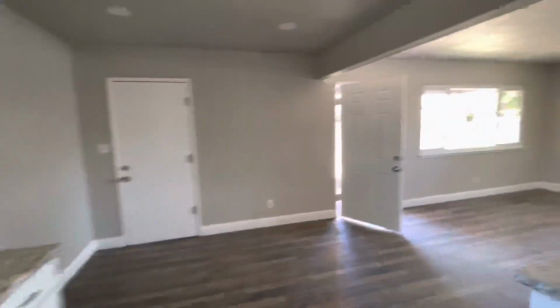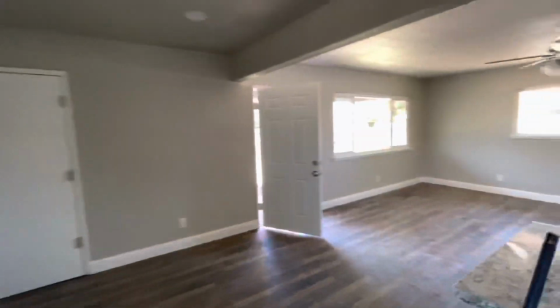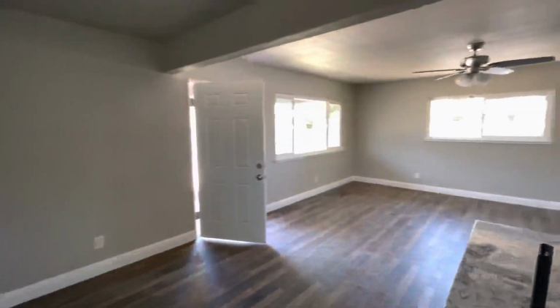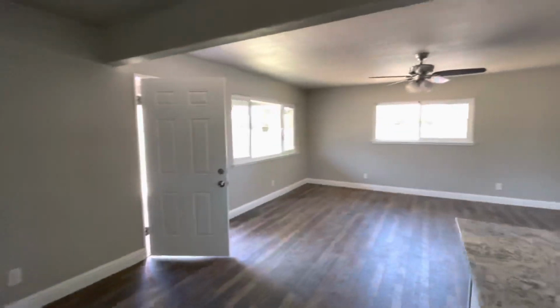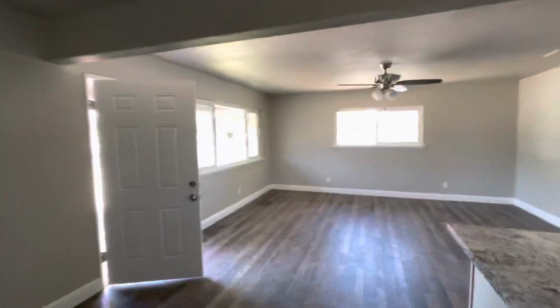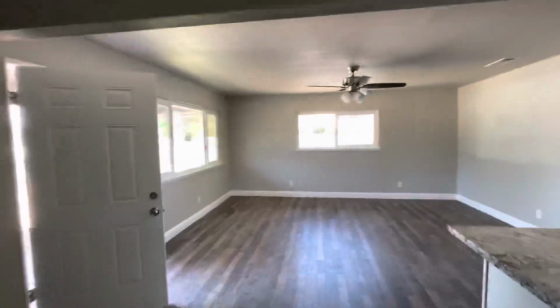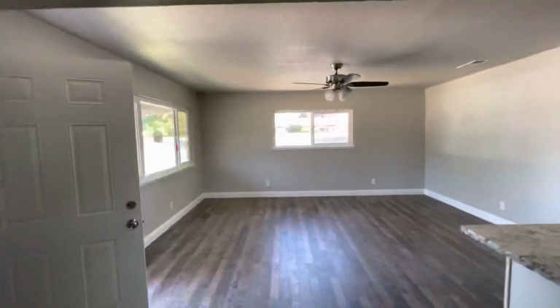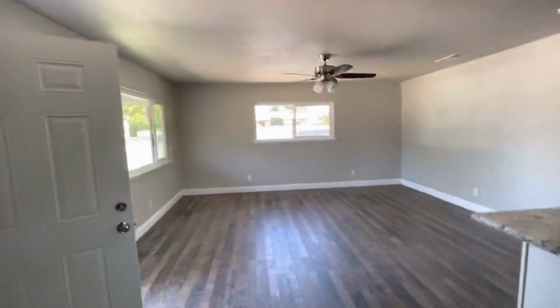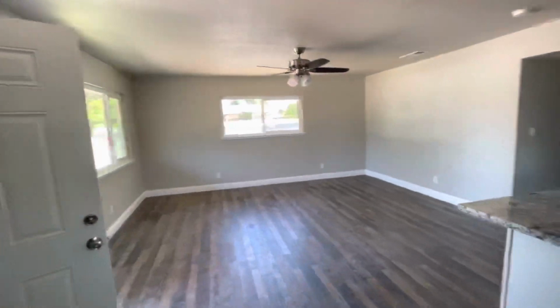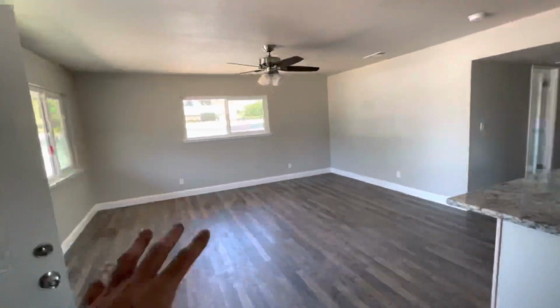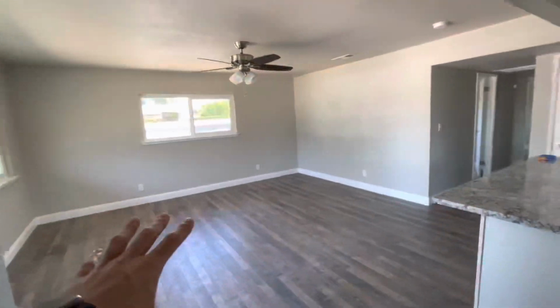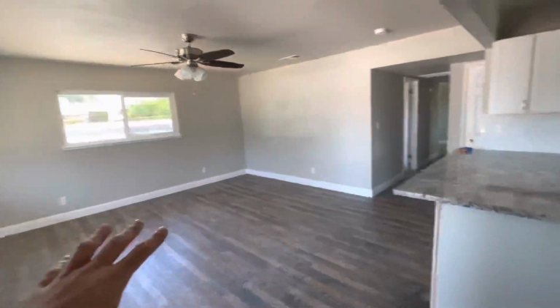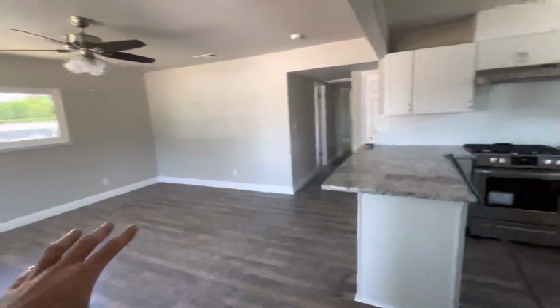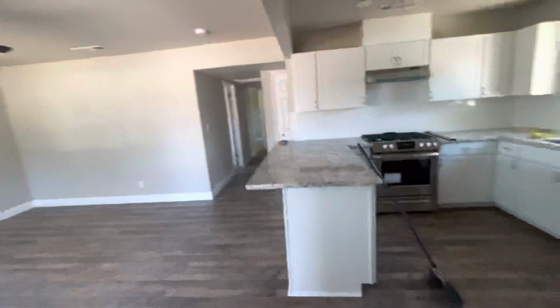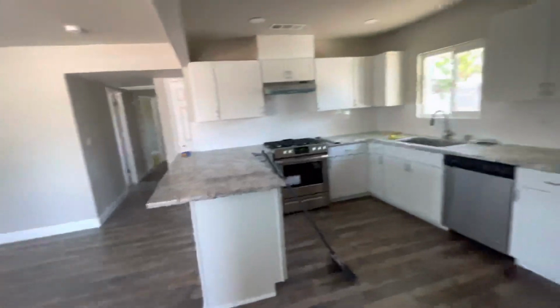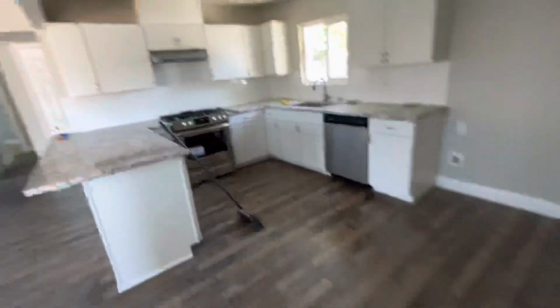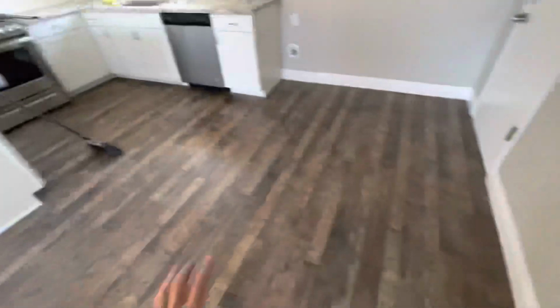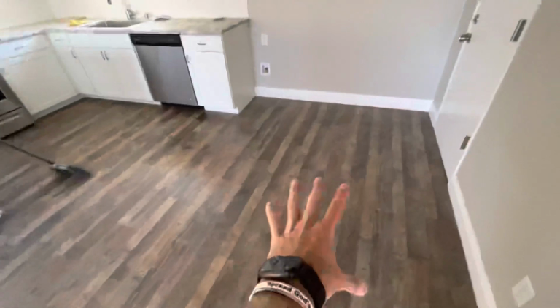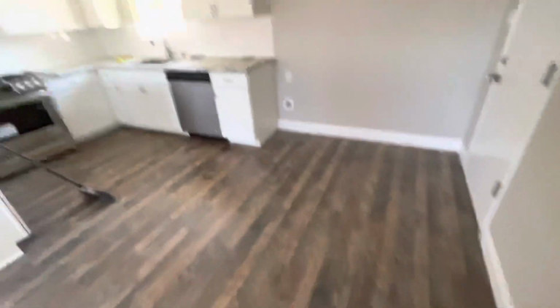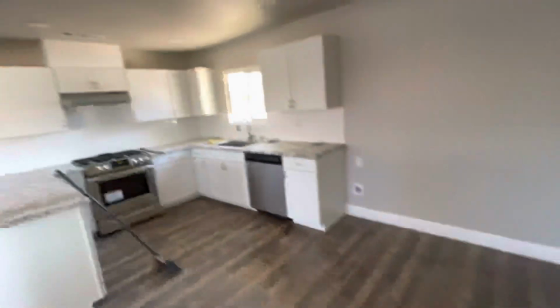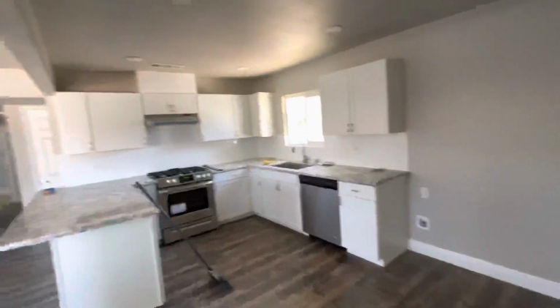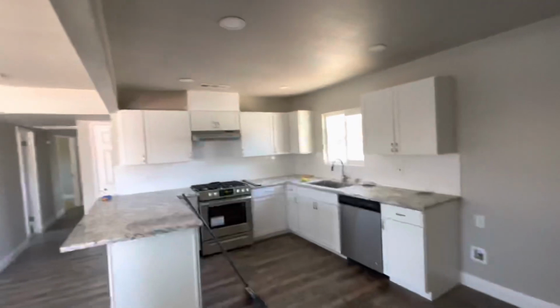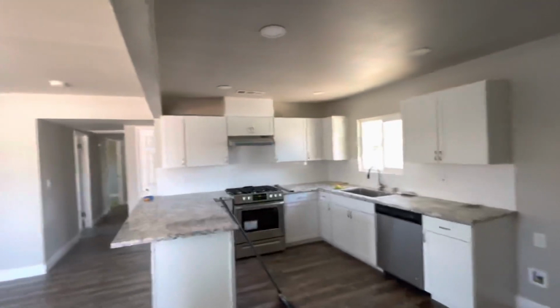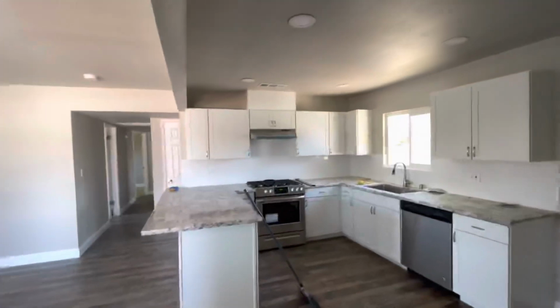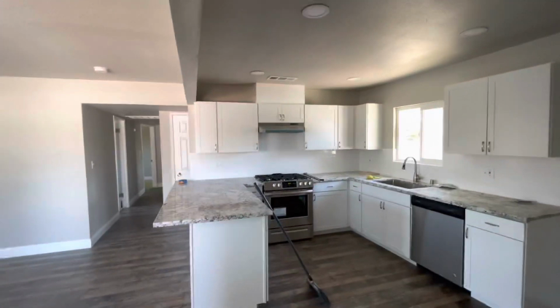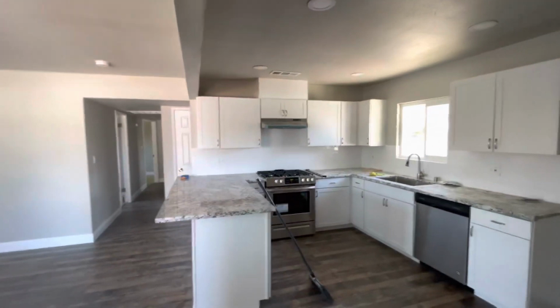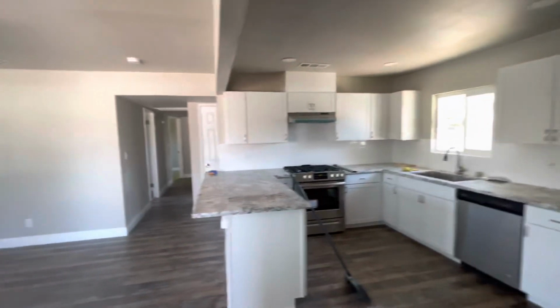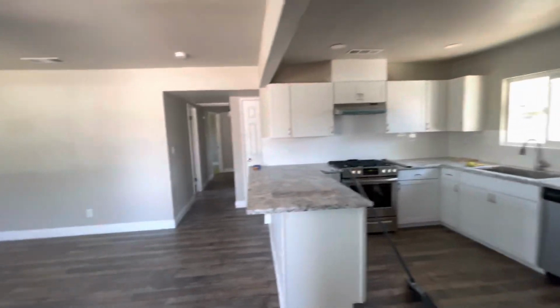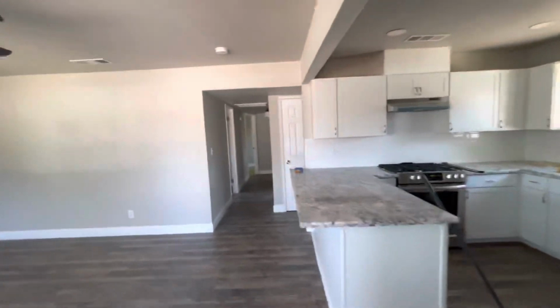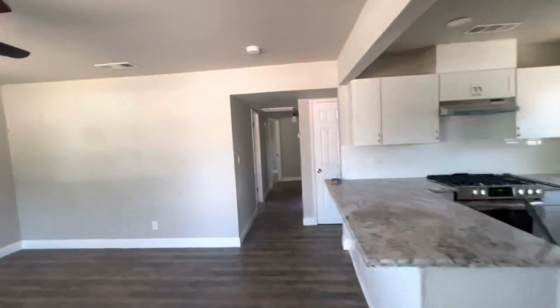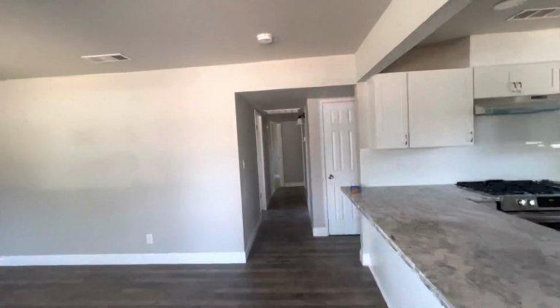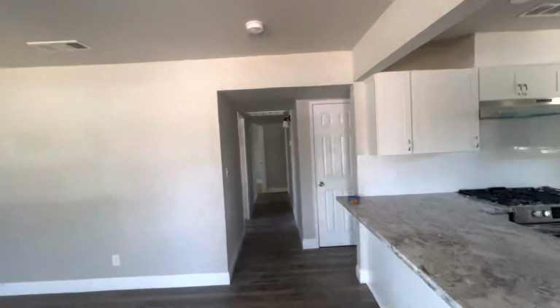Now we've got a nice open space for the living room right here. We got some space here for a table. It'll be awesome compared to what it used to be.